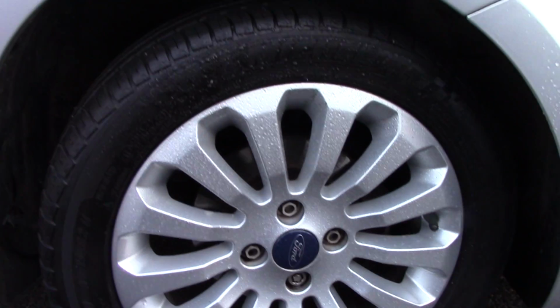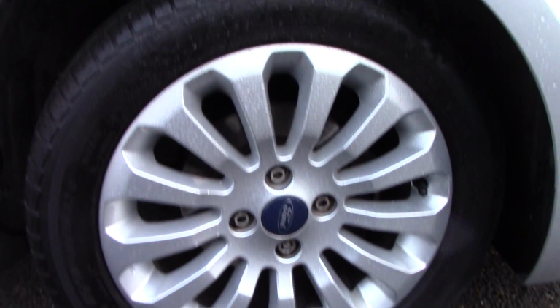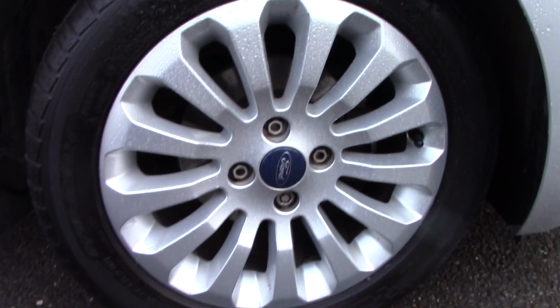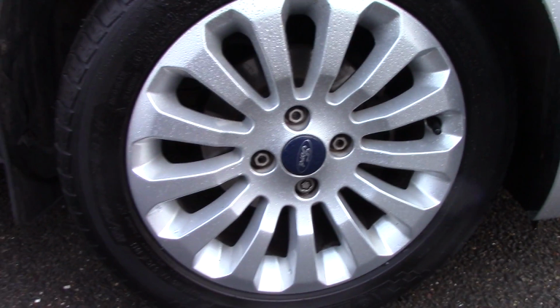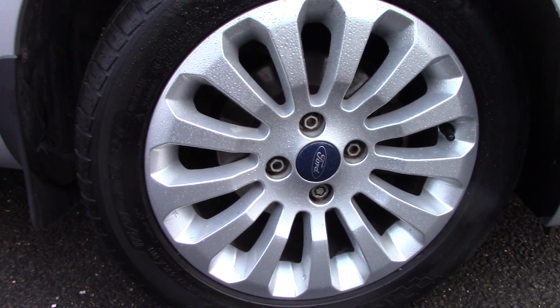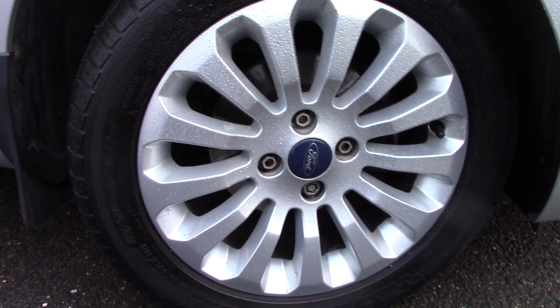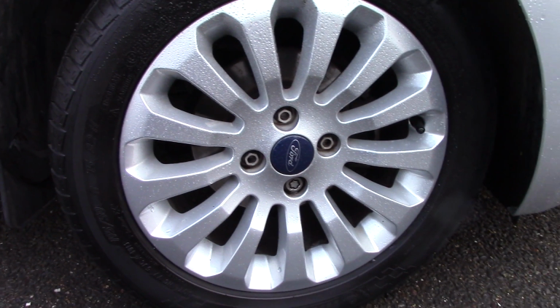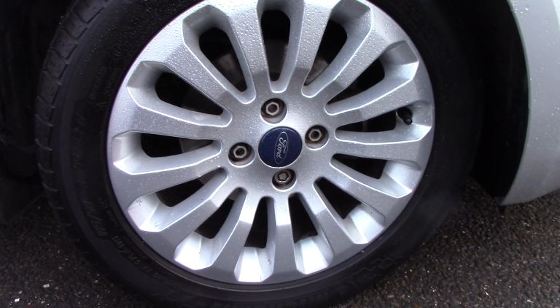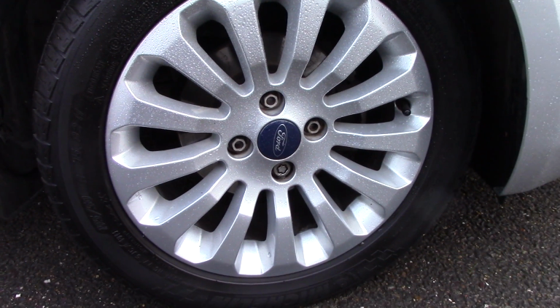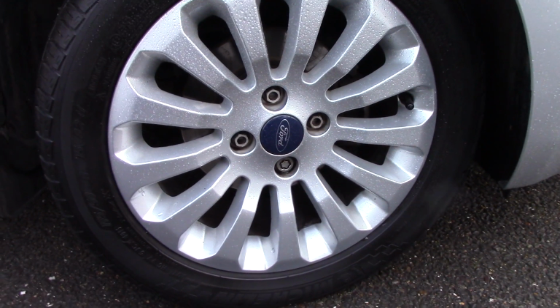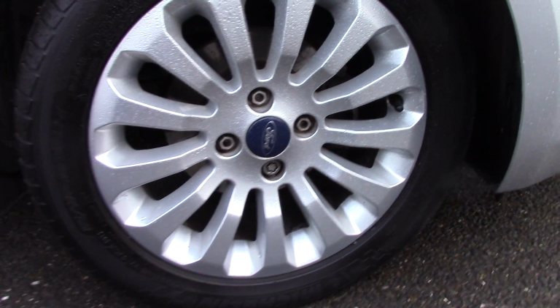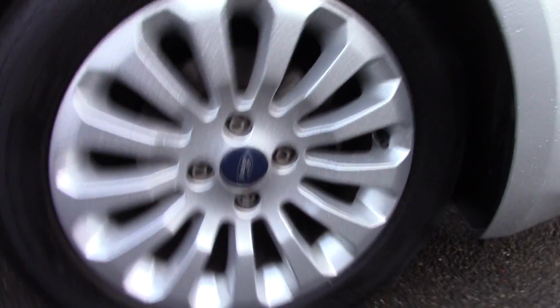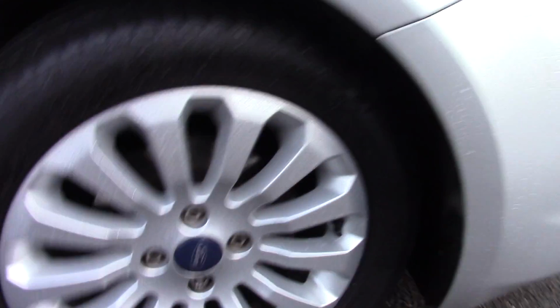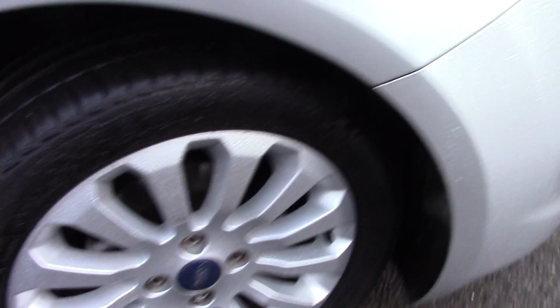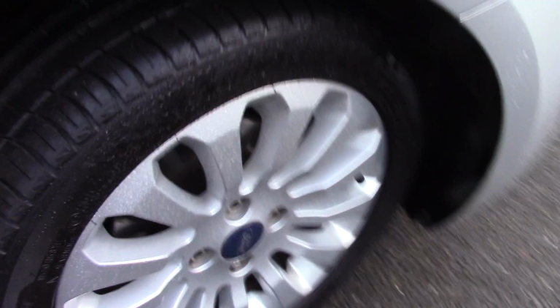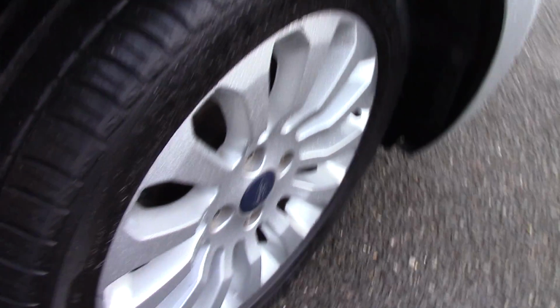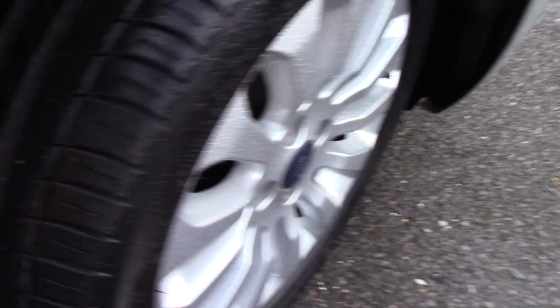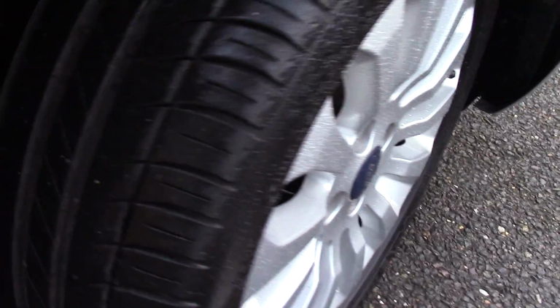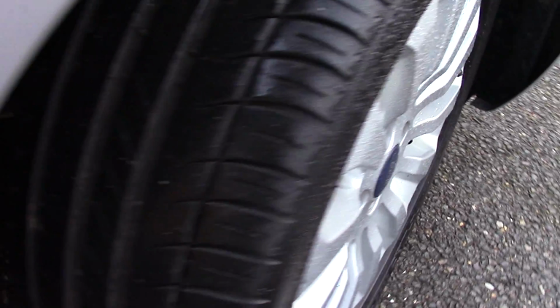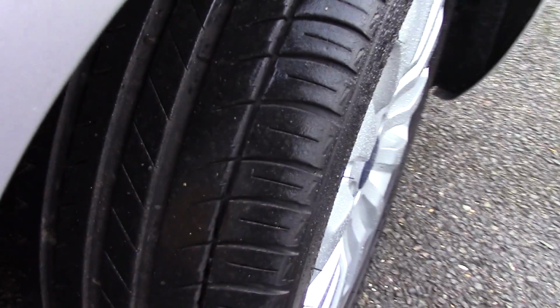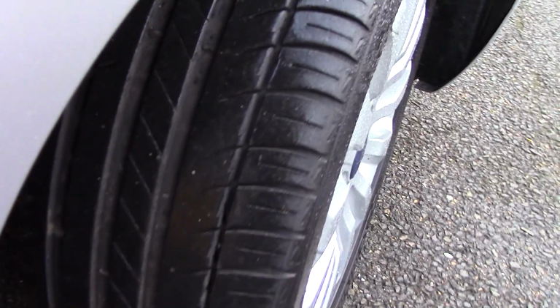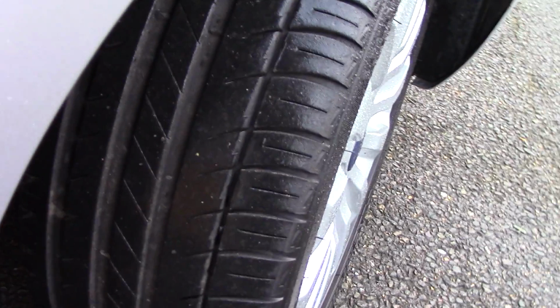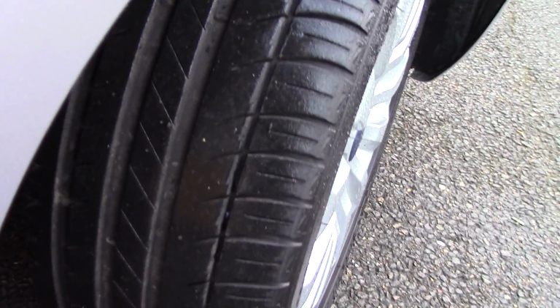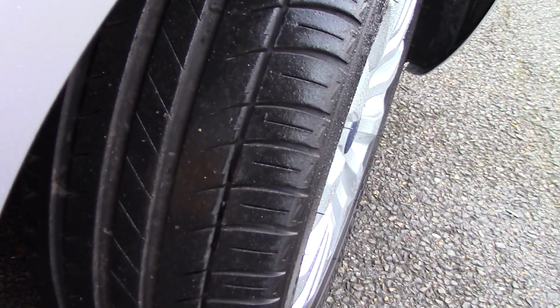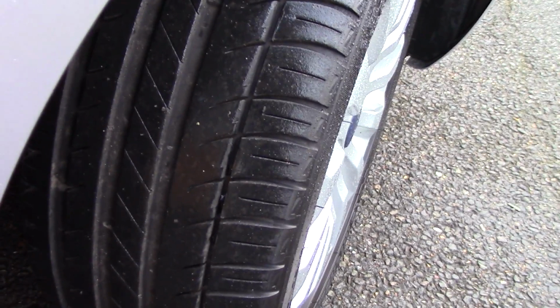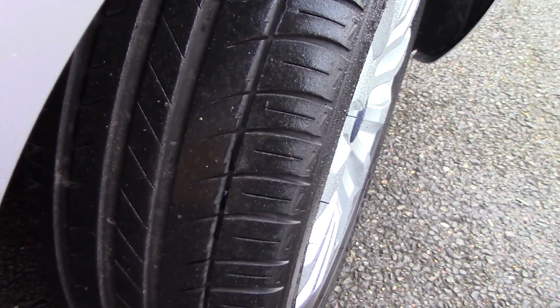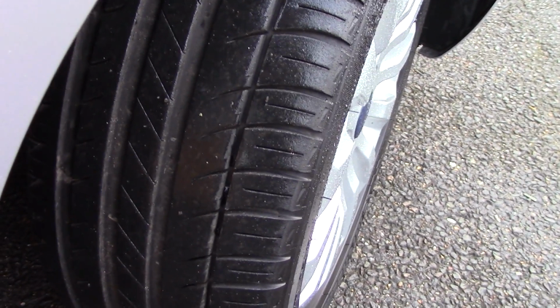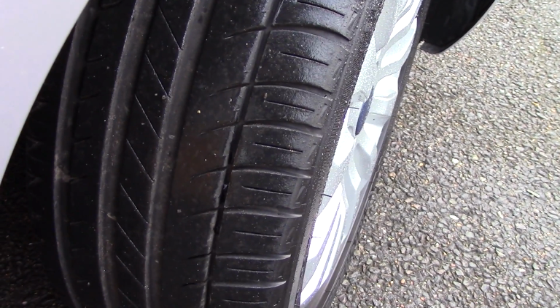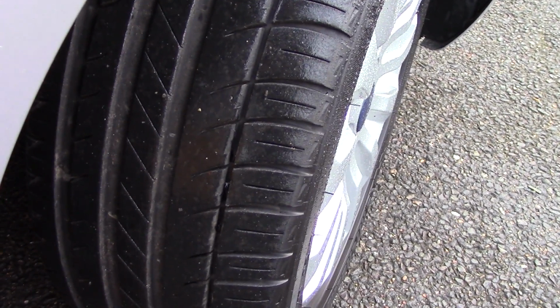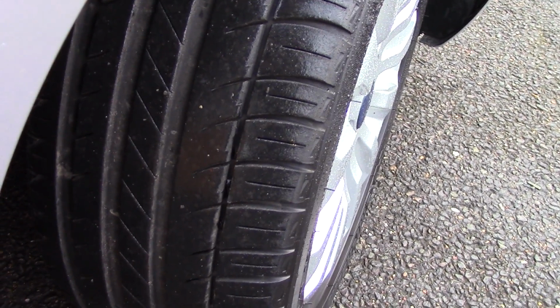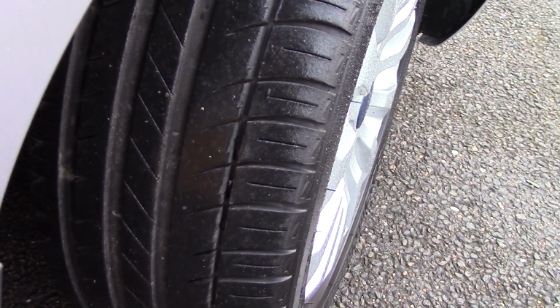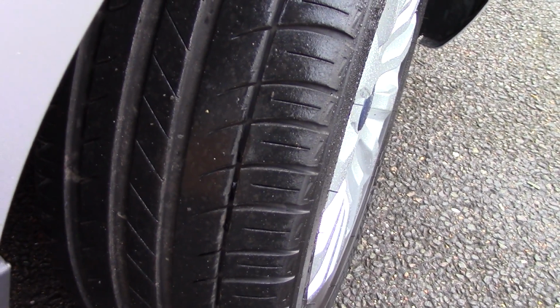Down here we can get a look at the alloy wheels. Compared to a new tyre which is 8mm, these are 6mm on the front and 7mm on the rear.